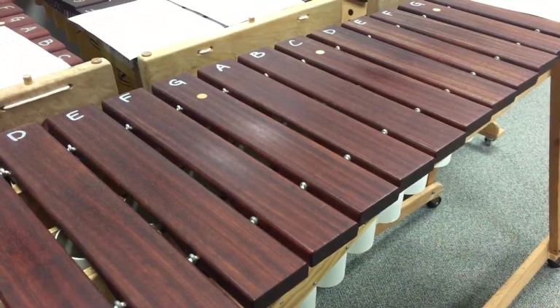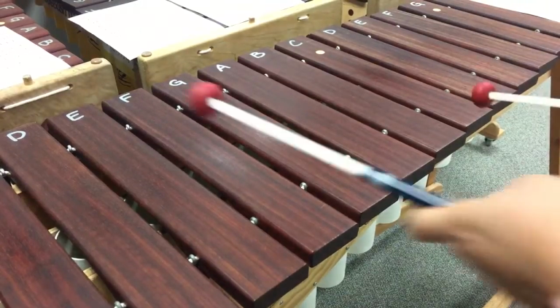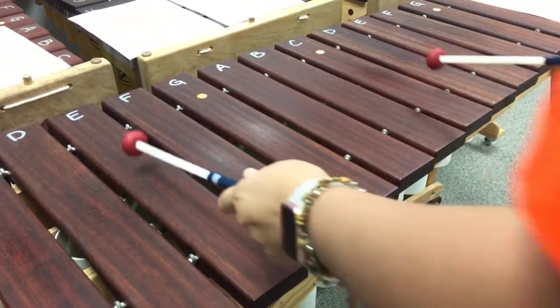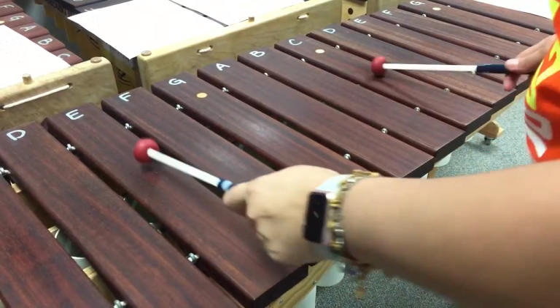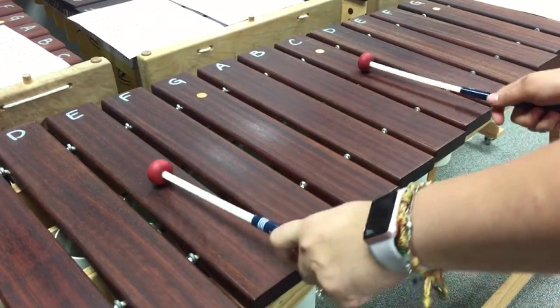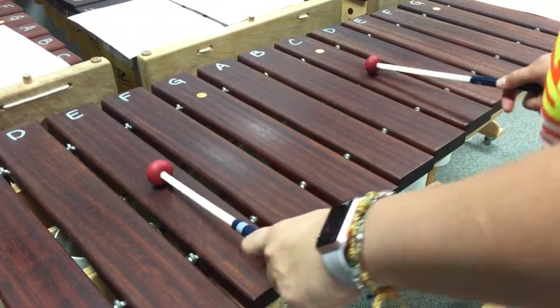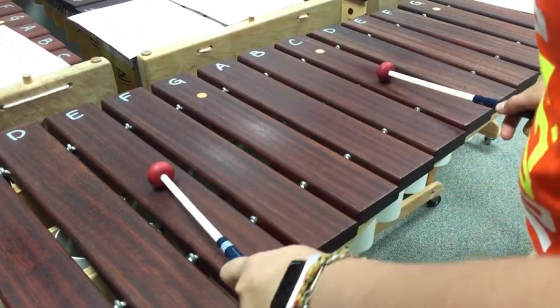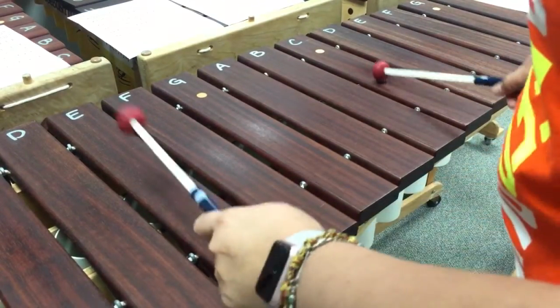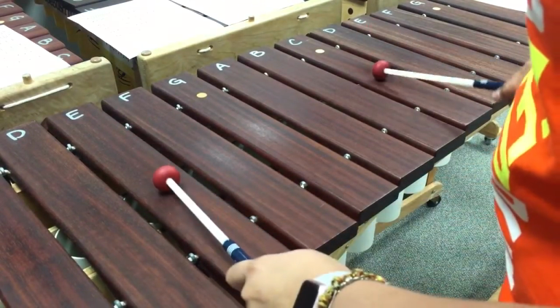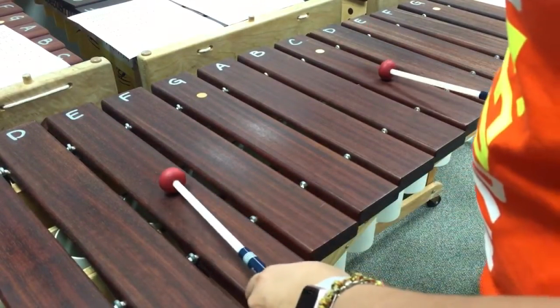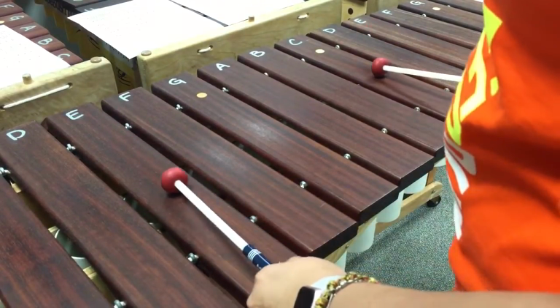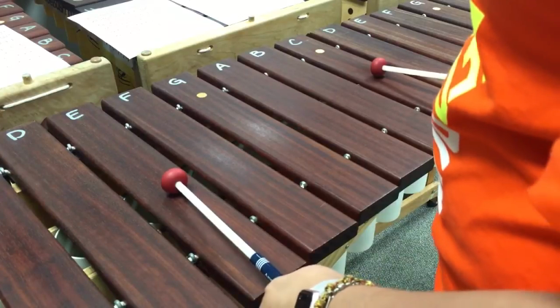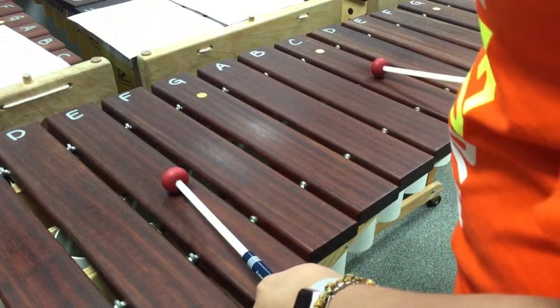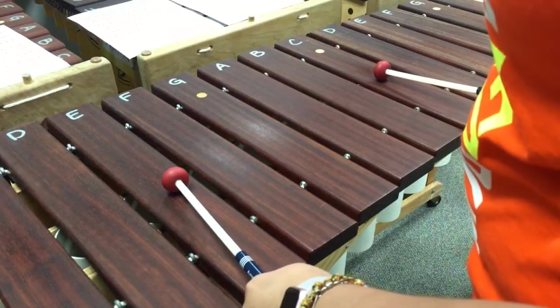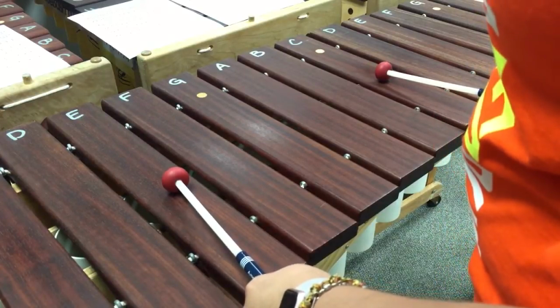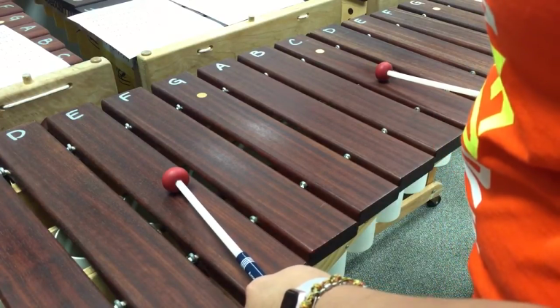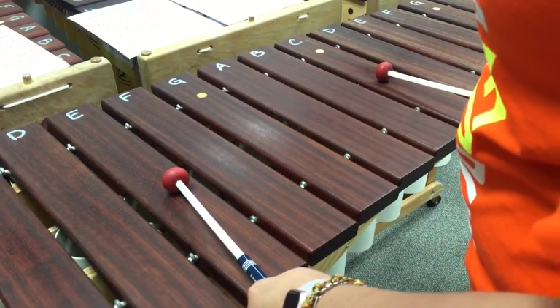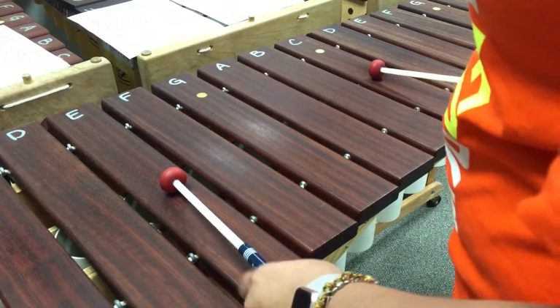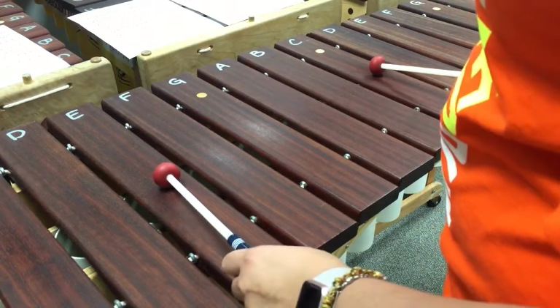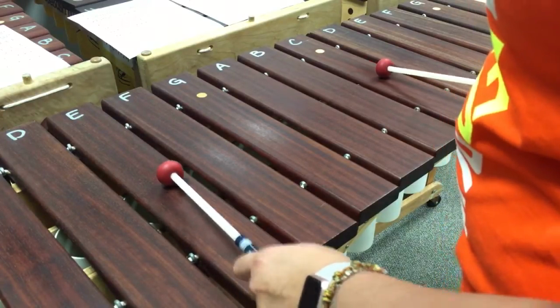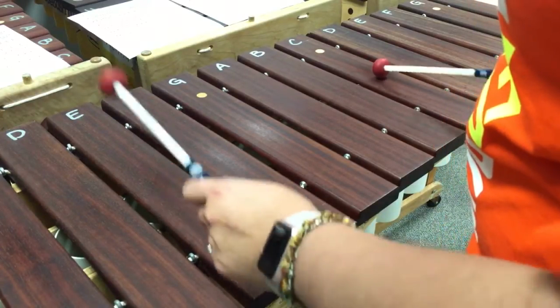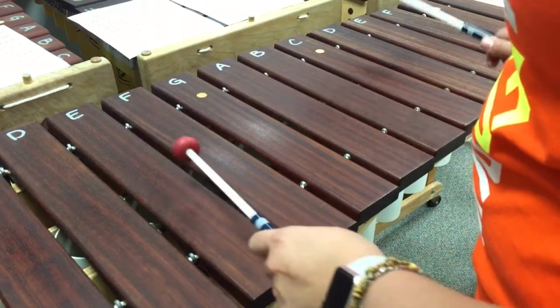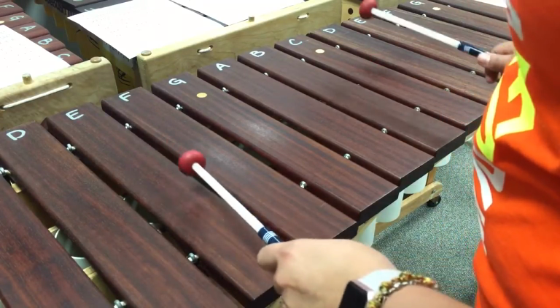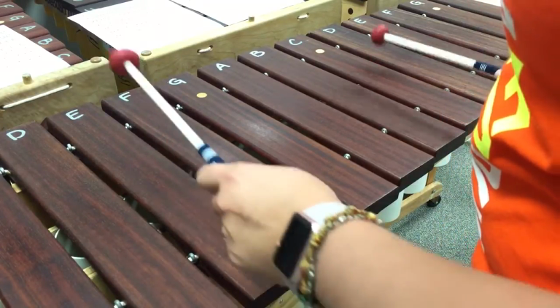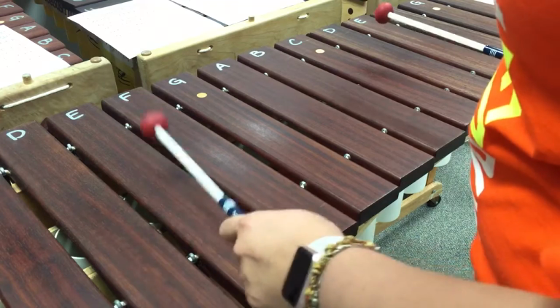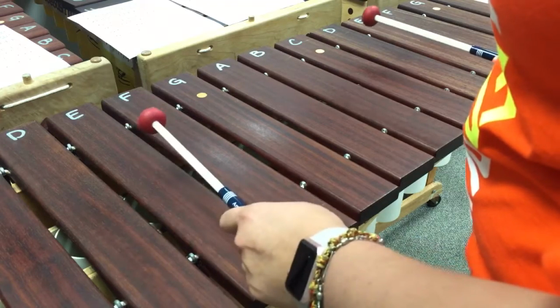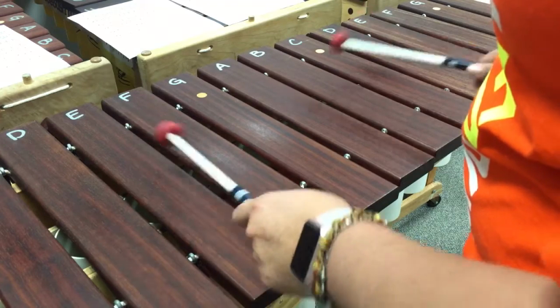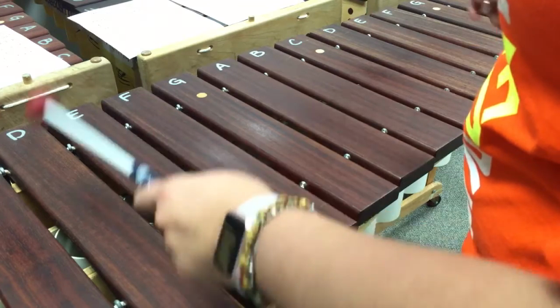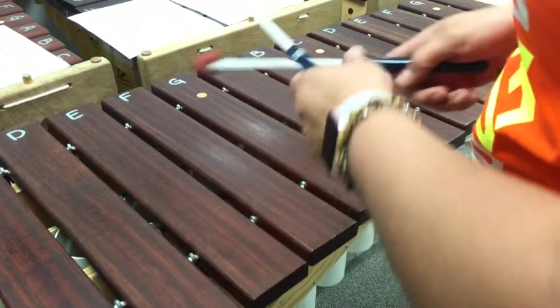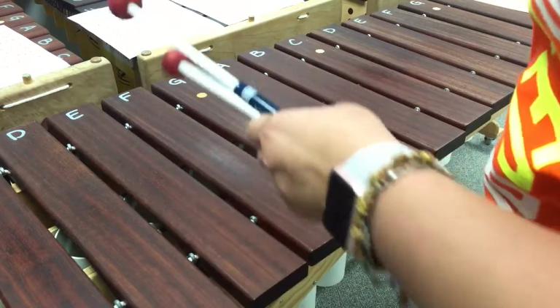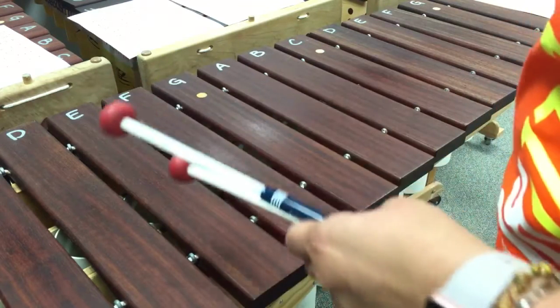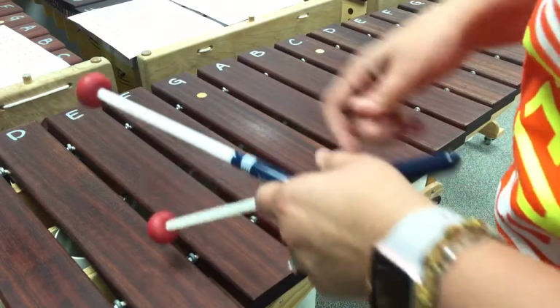This is the tenor part for Sunshine. You're going to start off with E and C, and one round looks like this: E, C, C, E. That's one part of the pattern.